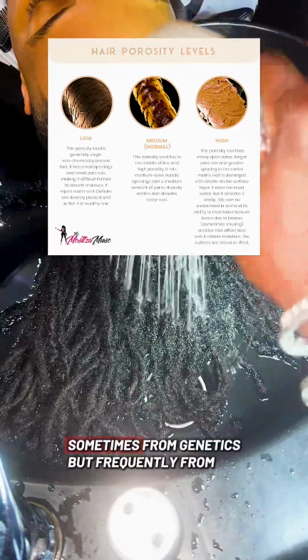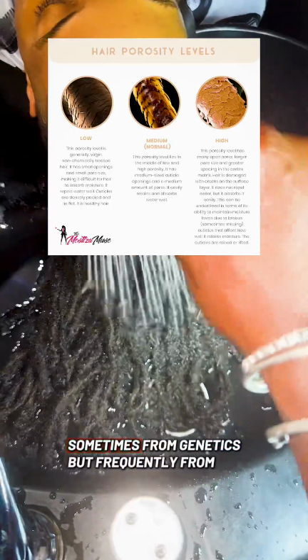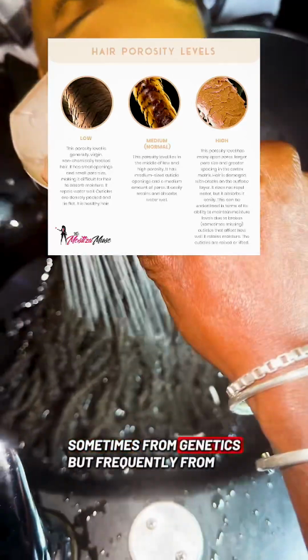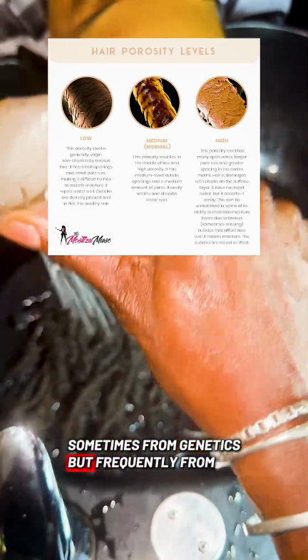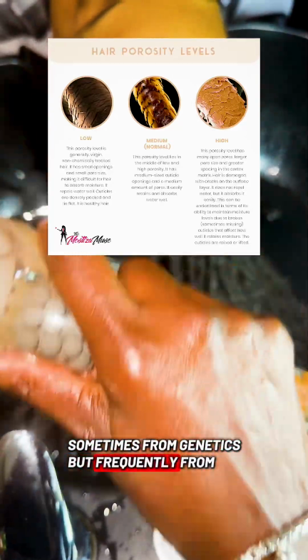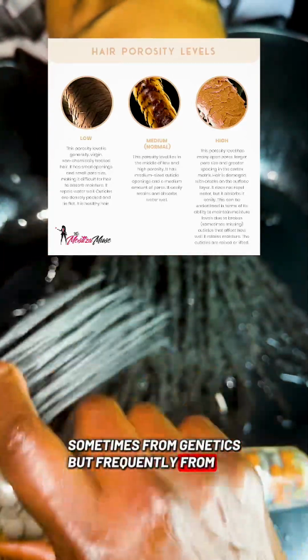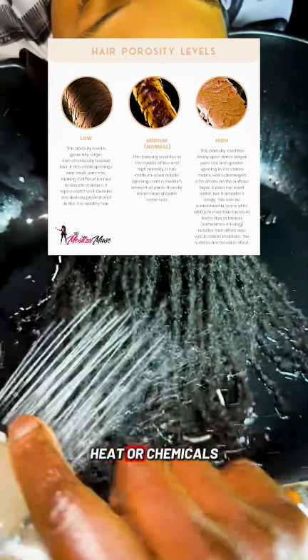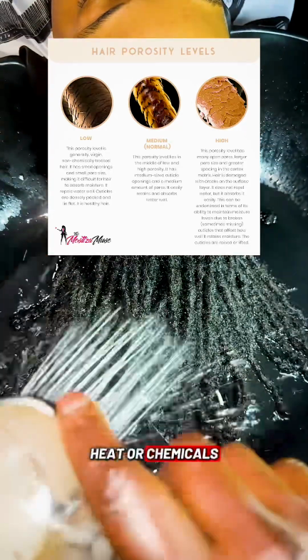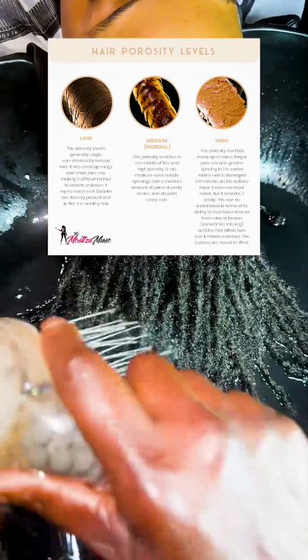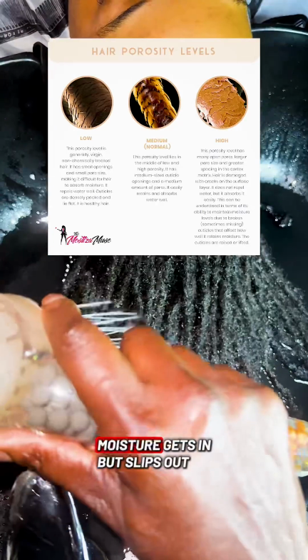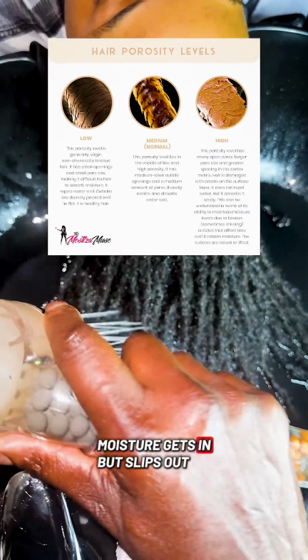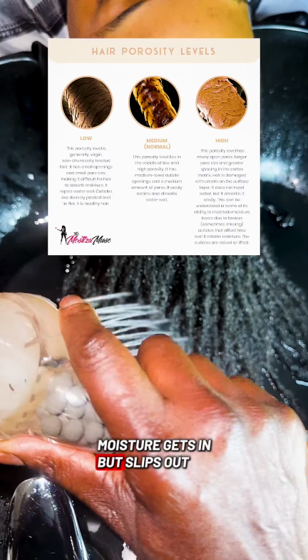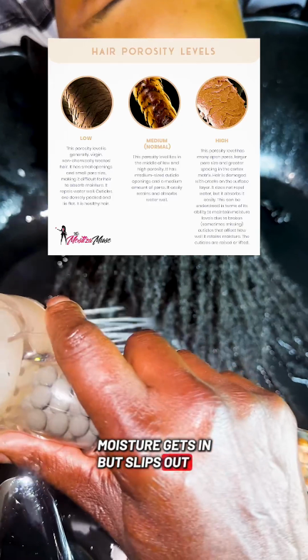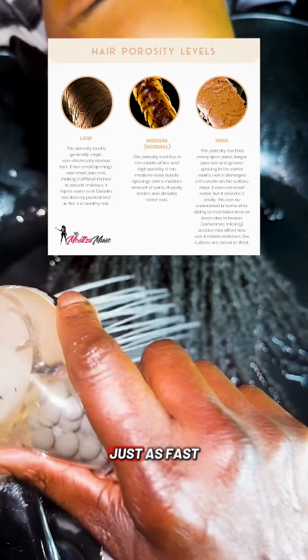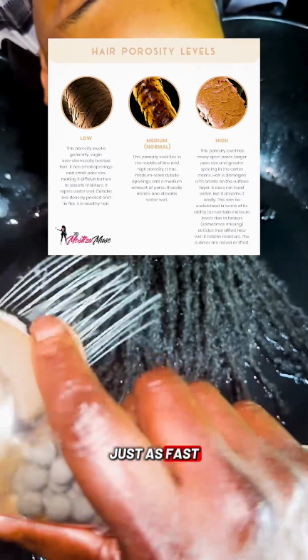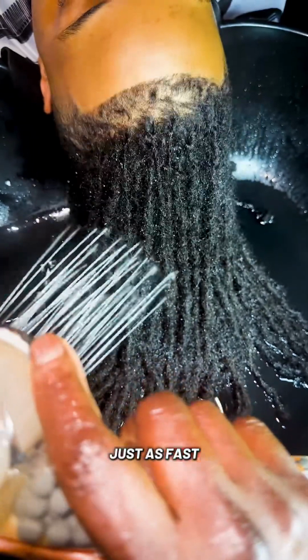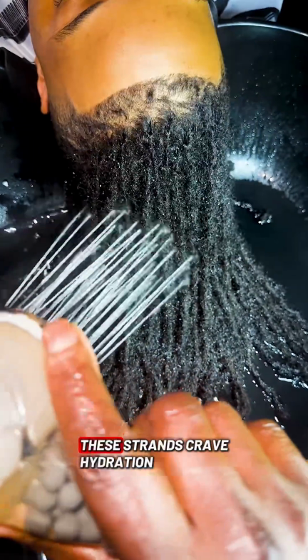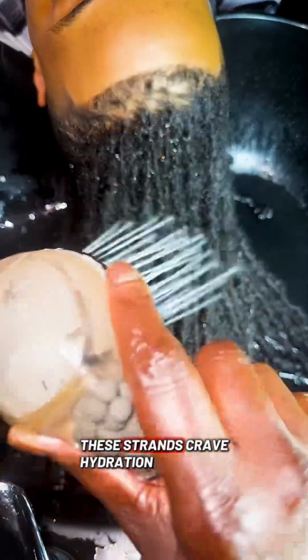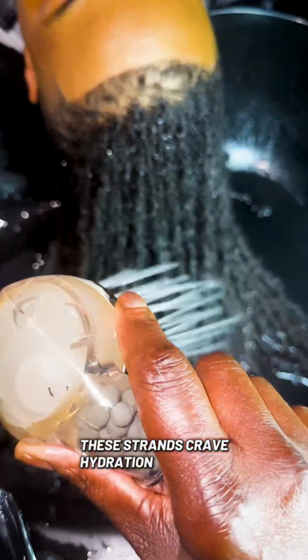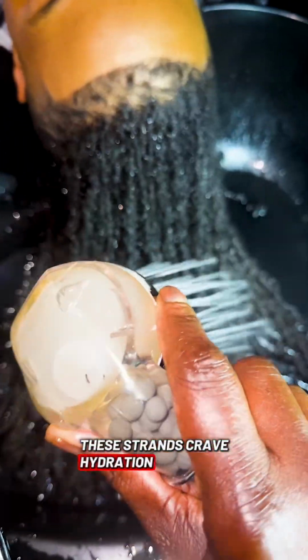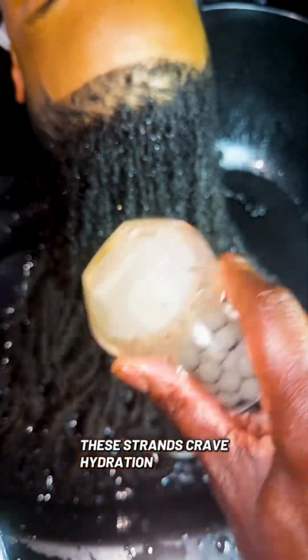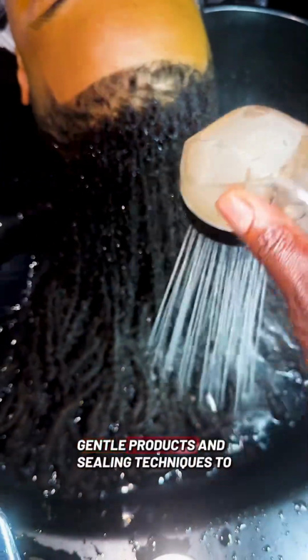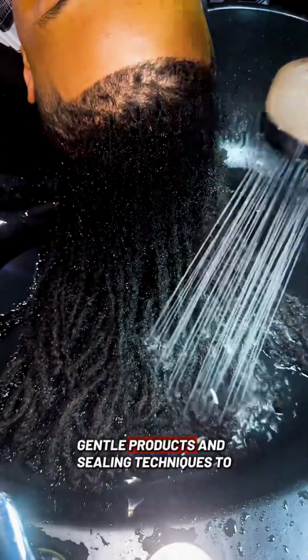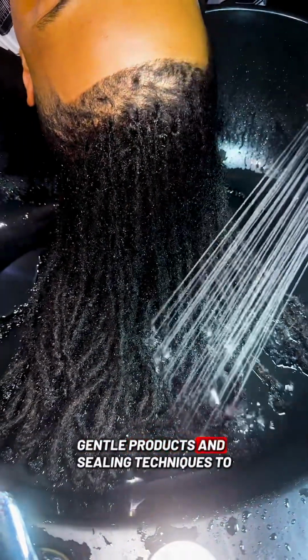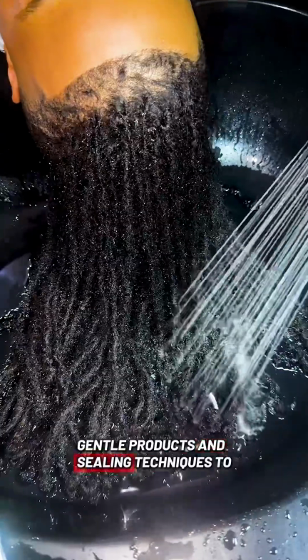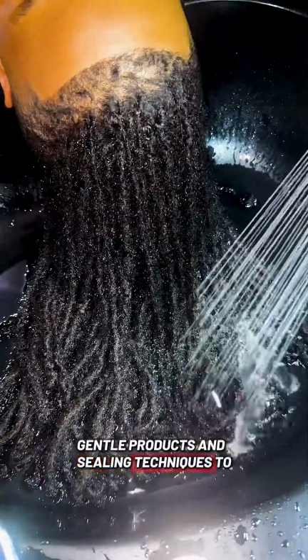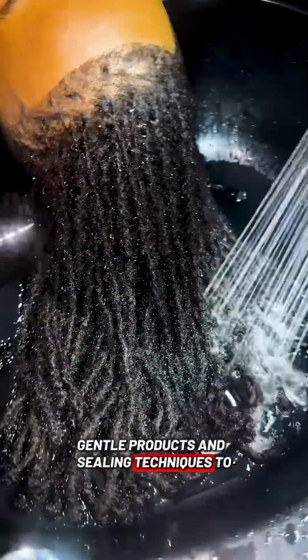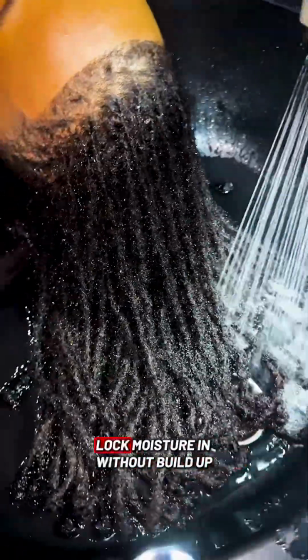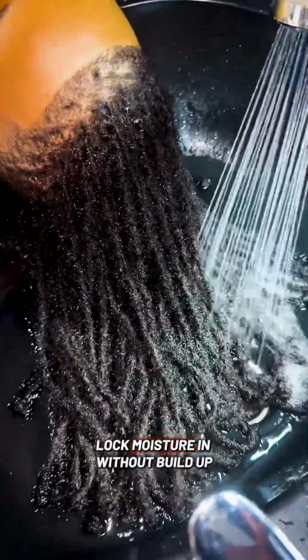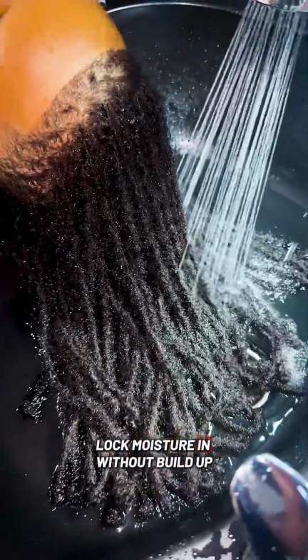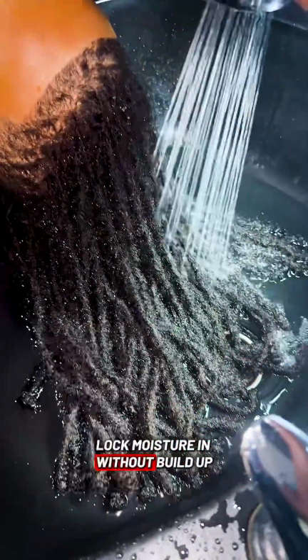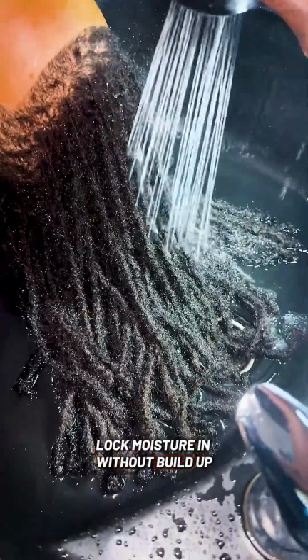High porosity hair has a raised or damaged cuticle, sometimes from genetics, but frequently from heat or chemicals. Moisture gets in but slips out just as fast. These strands crave hydration, gentle products, and sealing techniques to lock moisture in without buildup.